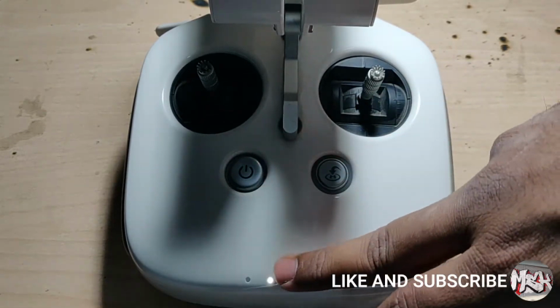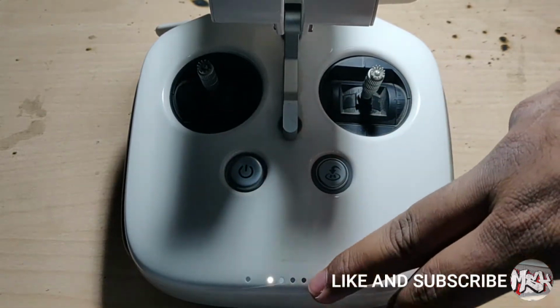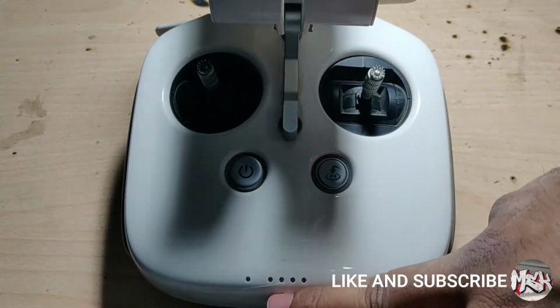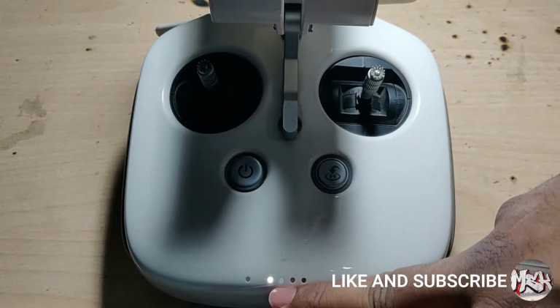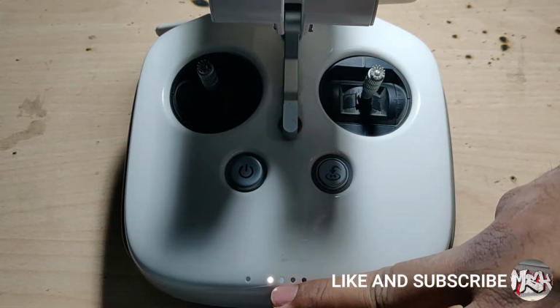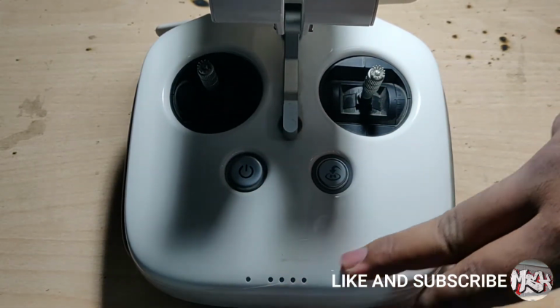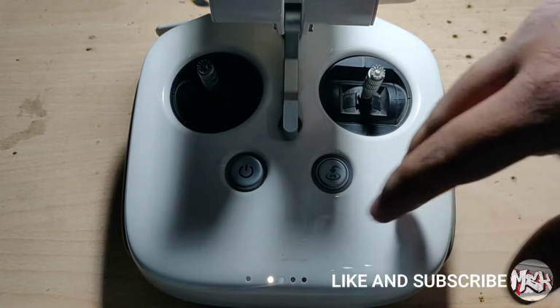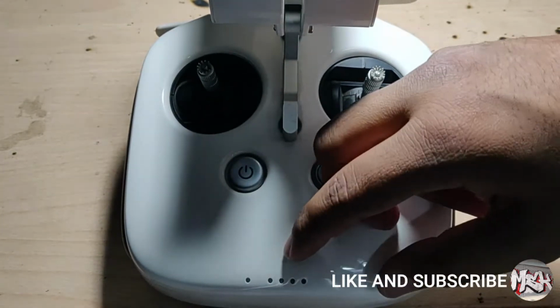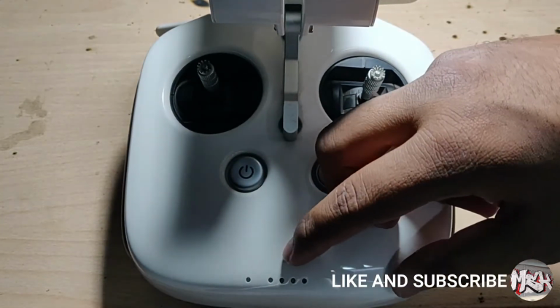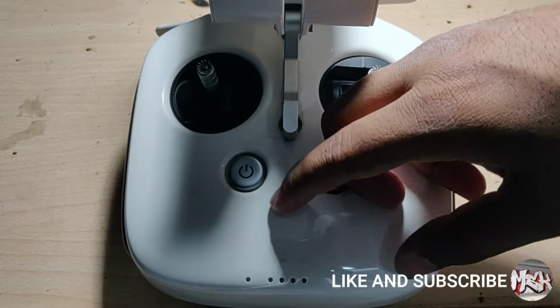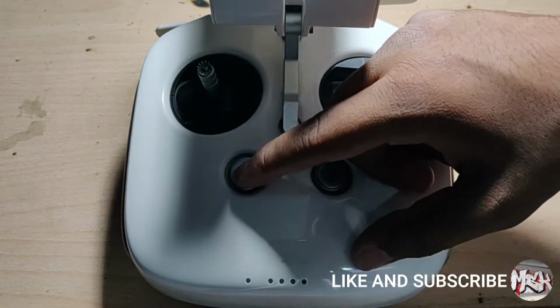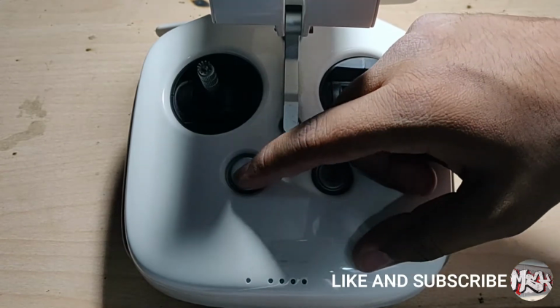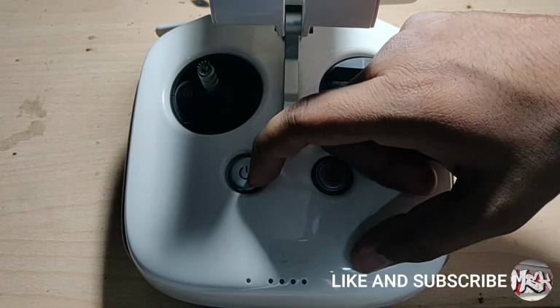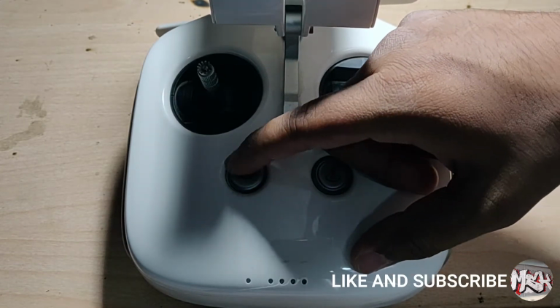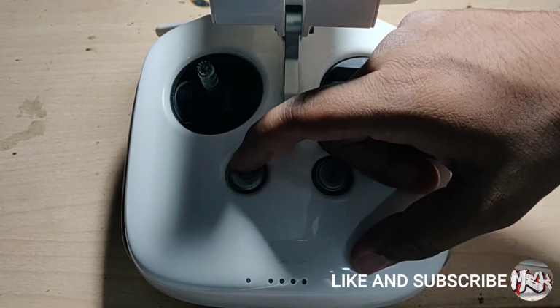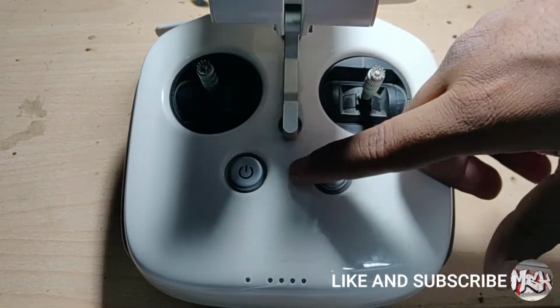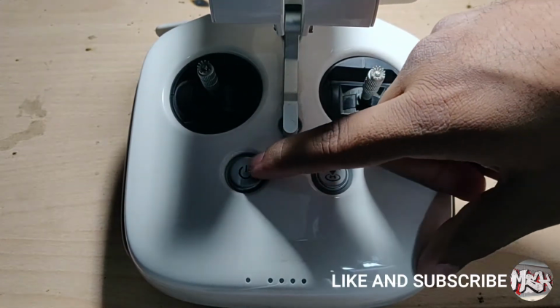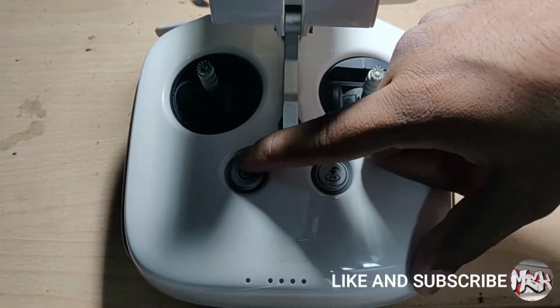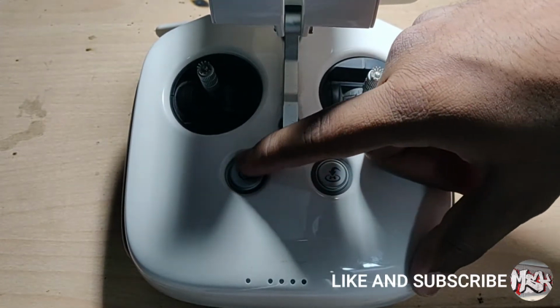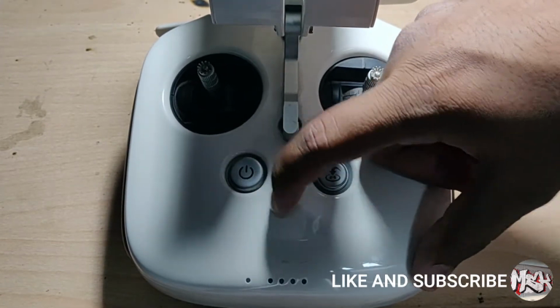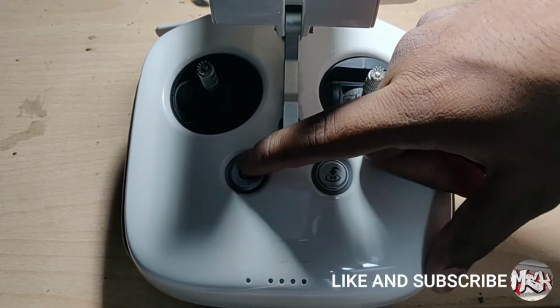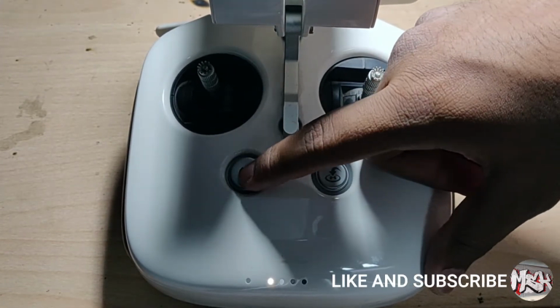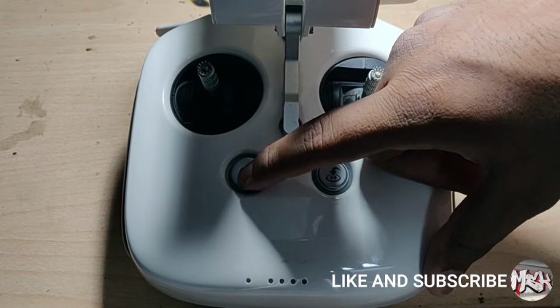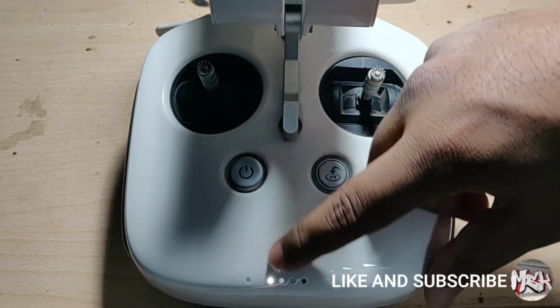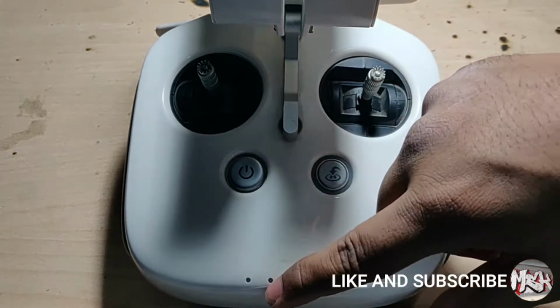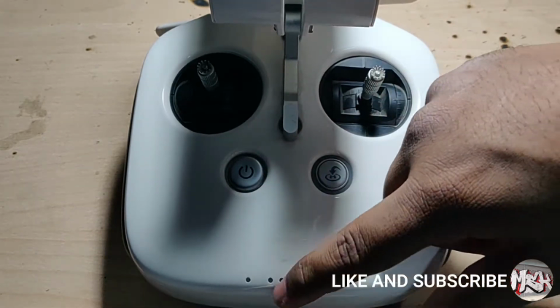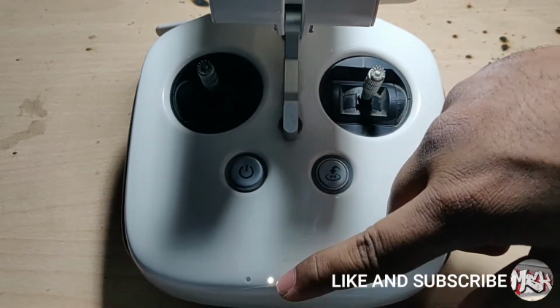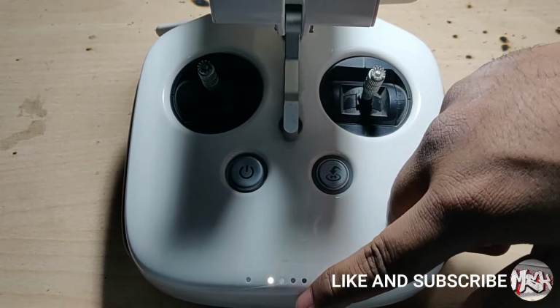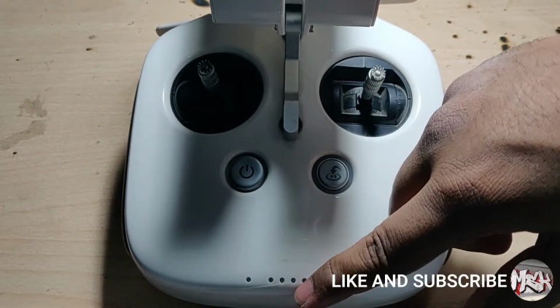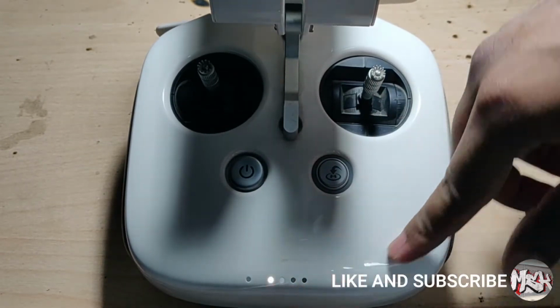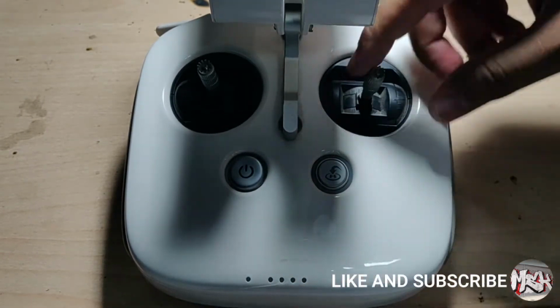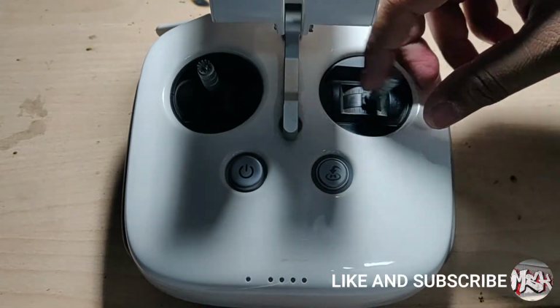This controller has a low battery issue. Whenever I press the power button, only one LED comes up, which means the battery is low. I have charged it for hours and even then it says low battery. So now I'll be tearing it down.